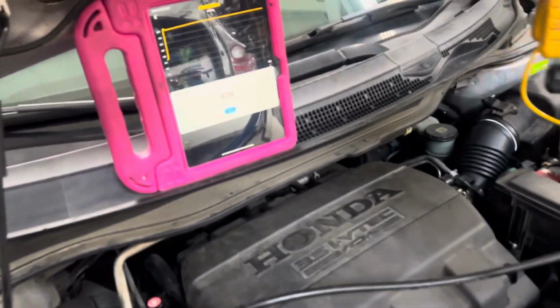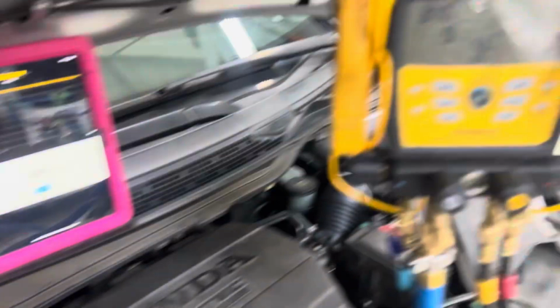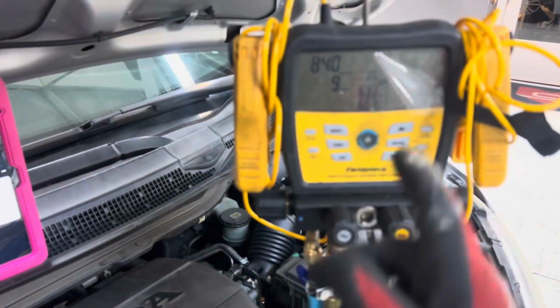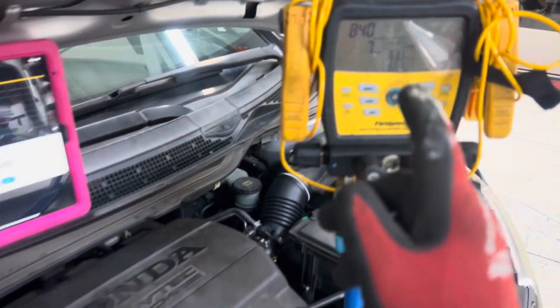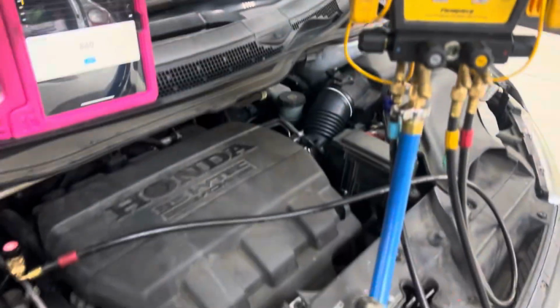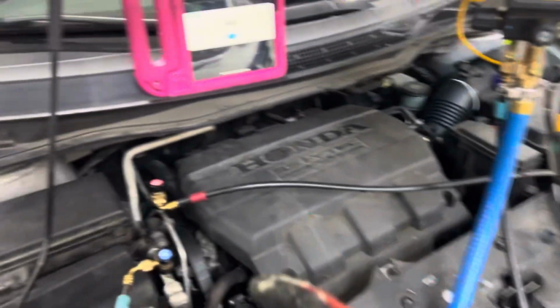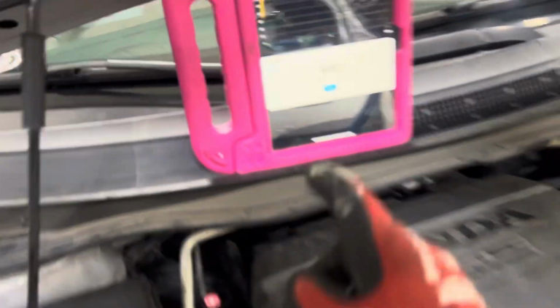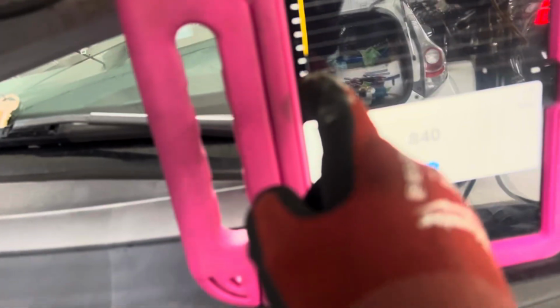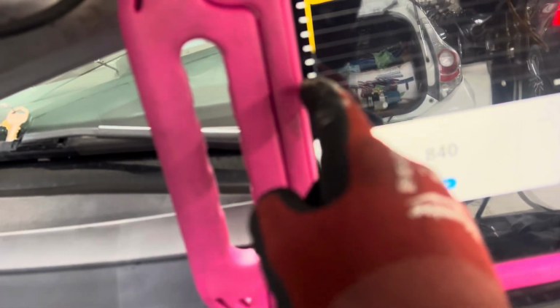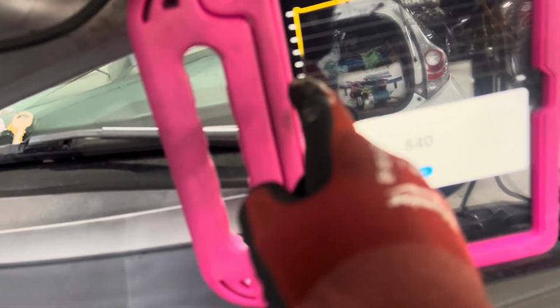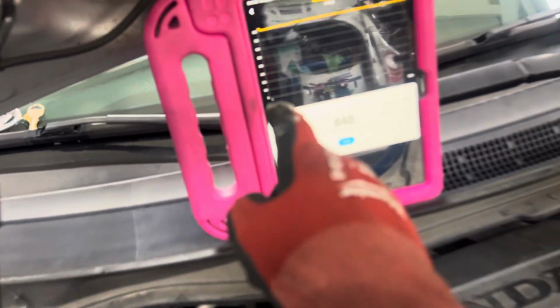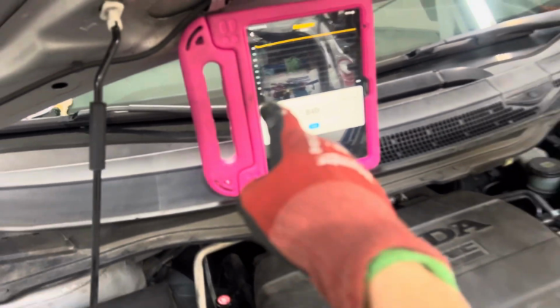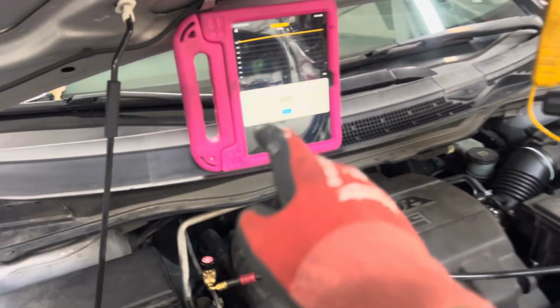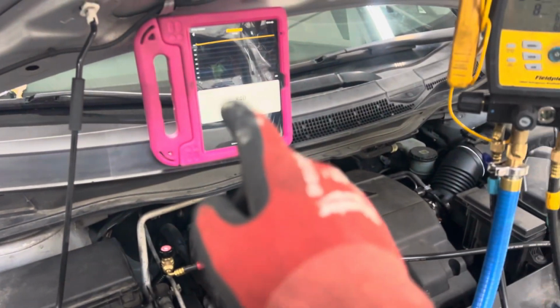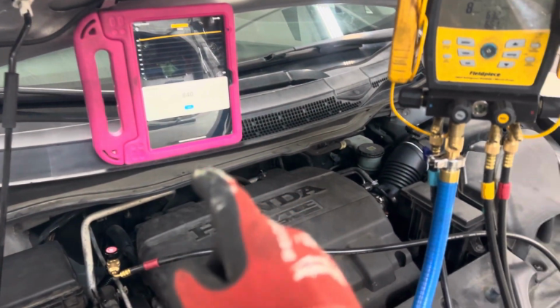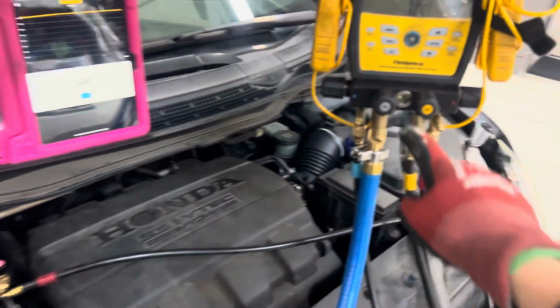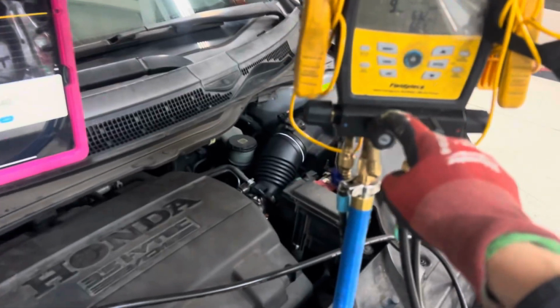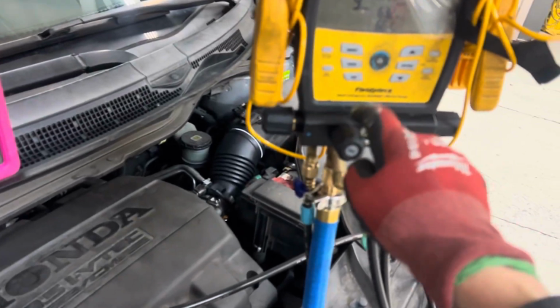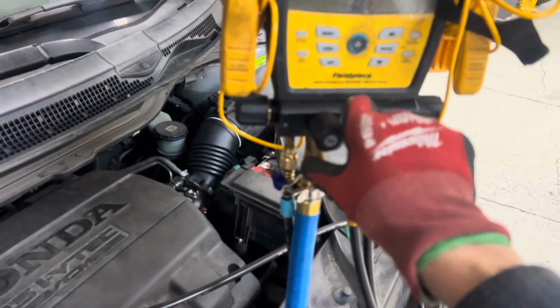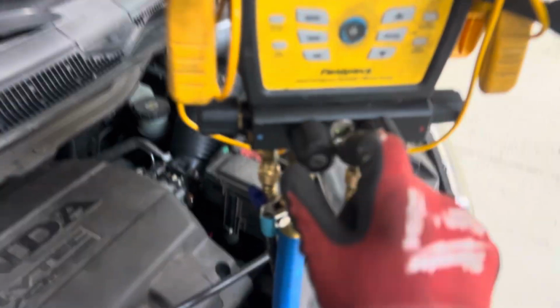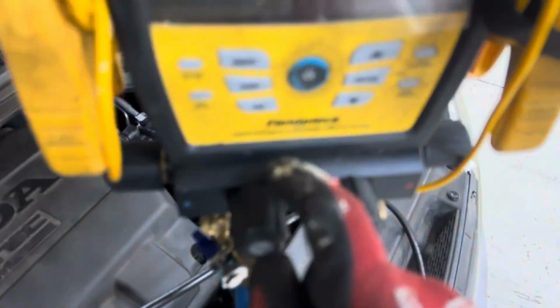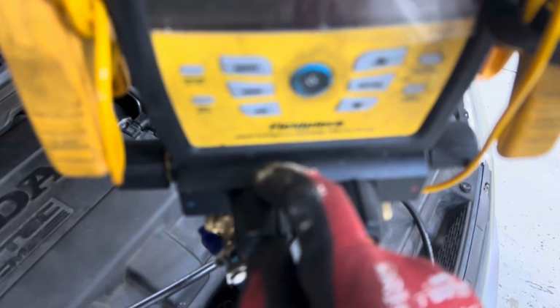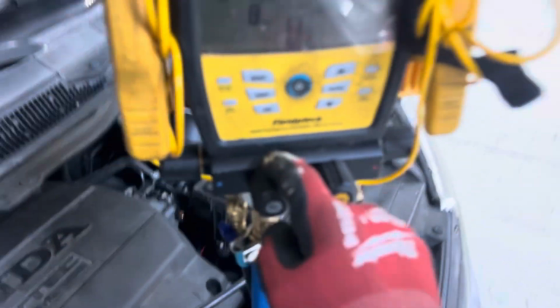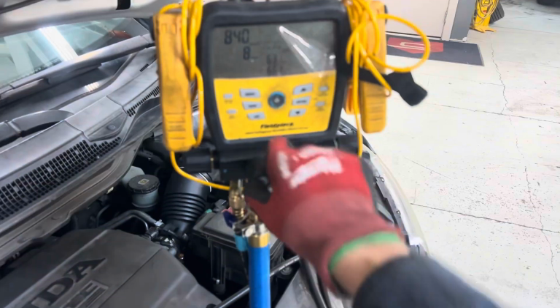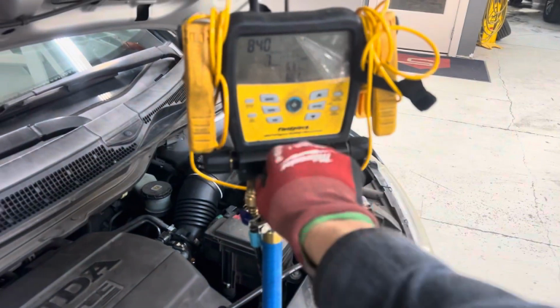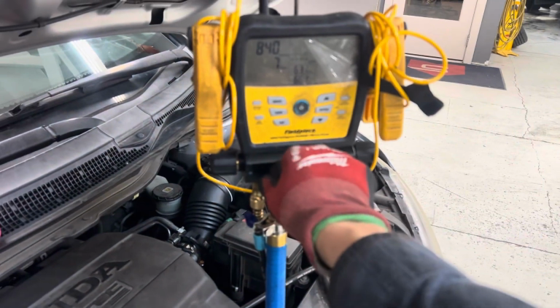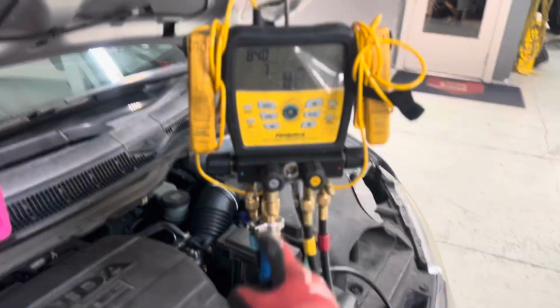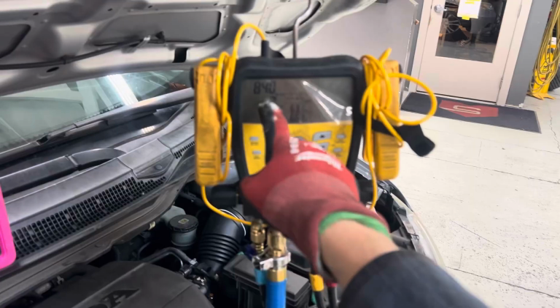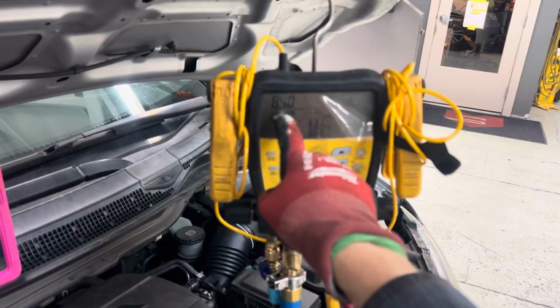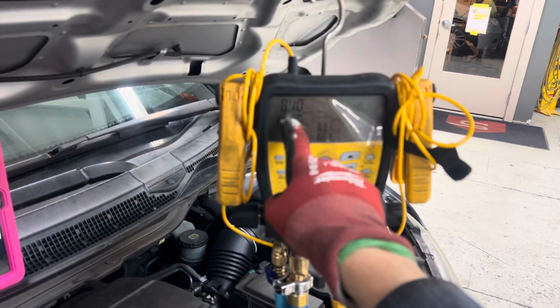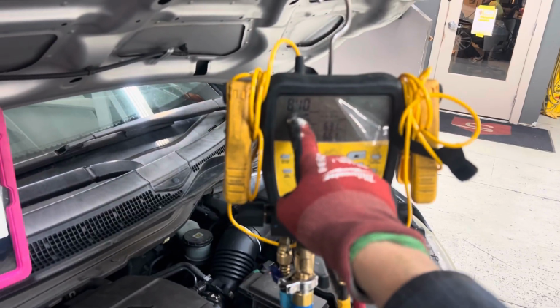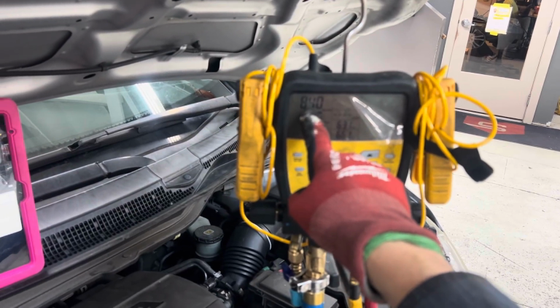Right now I'm doing the vacuum decay. I brought it down to vacuum — all the way down to about 435 microns — then I shut off the vacuum. The vacuum is shut off and we have decayed to 840 microns.